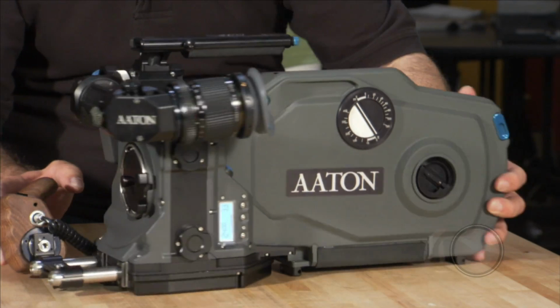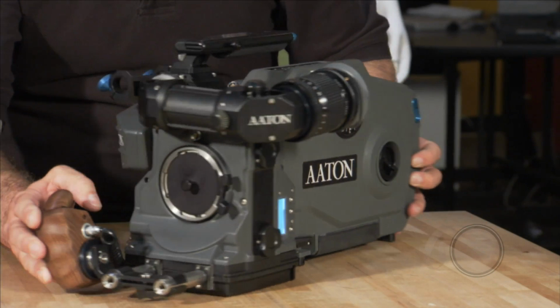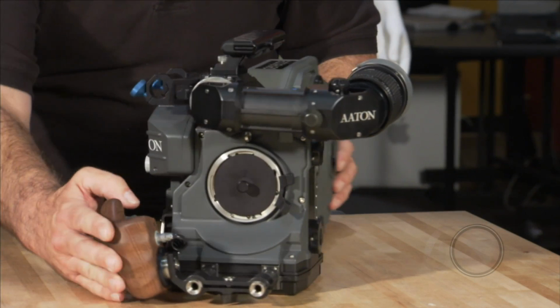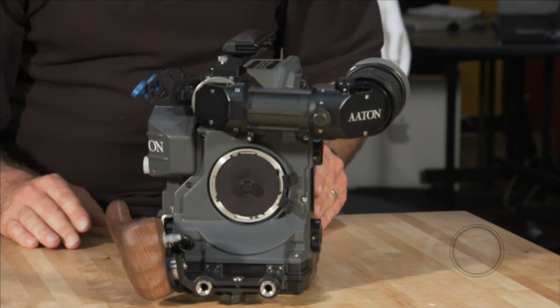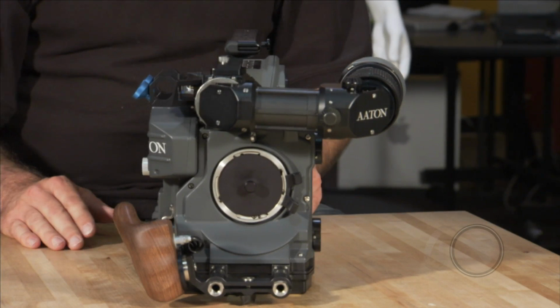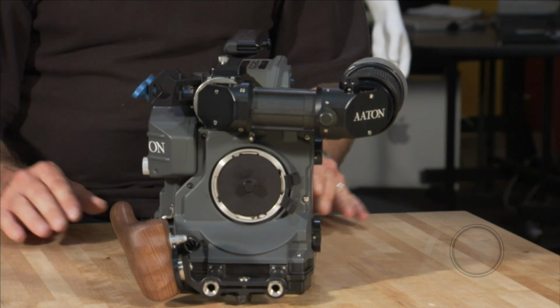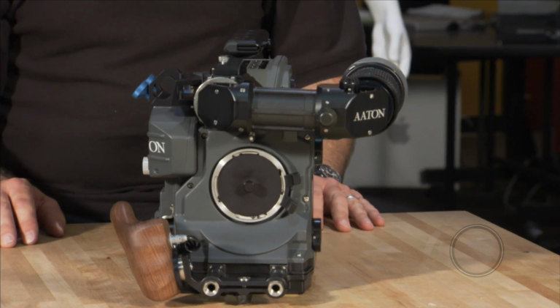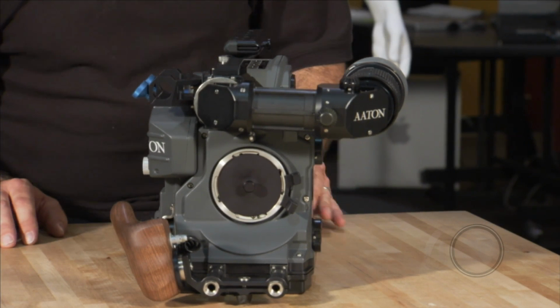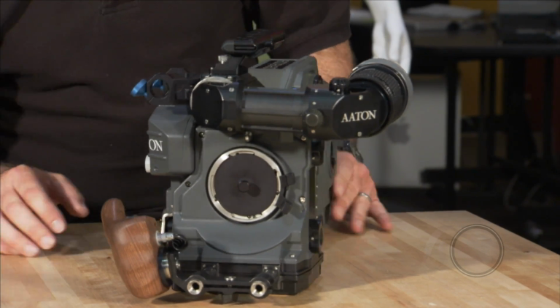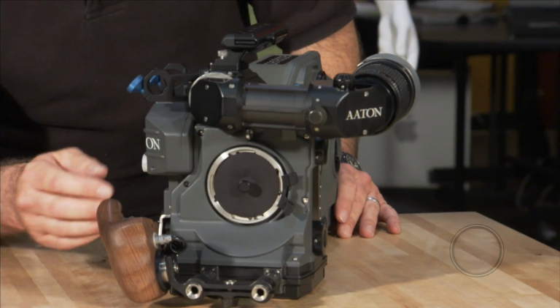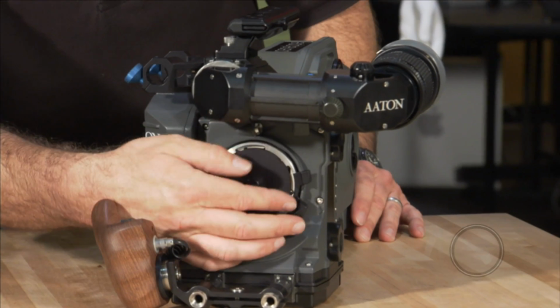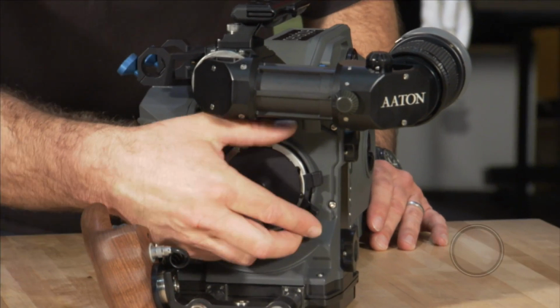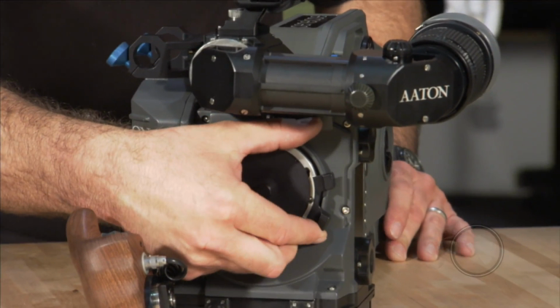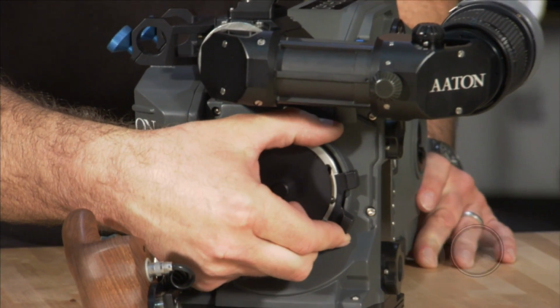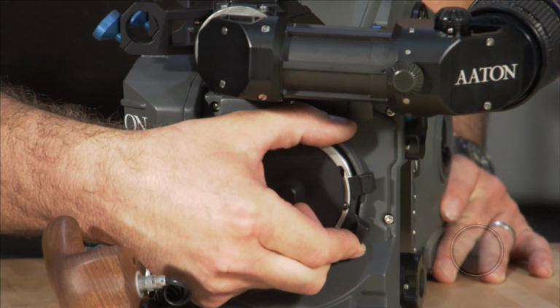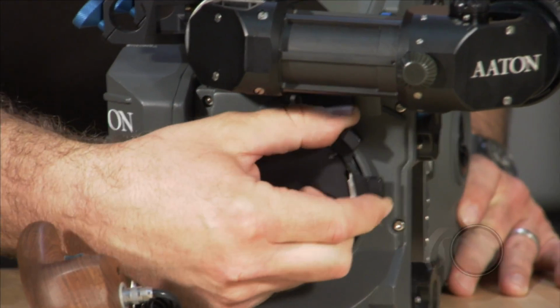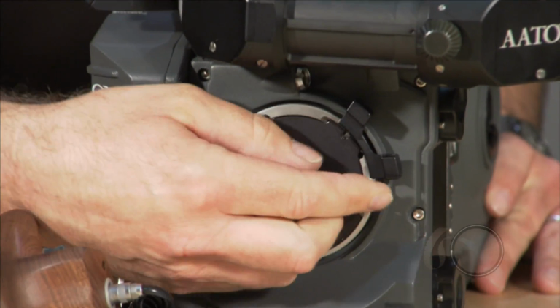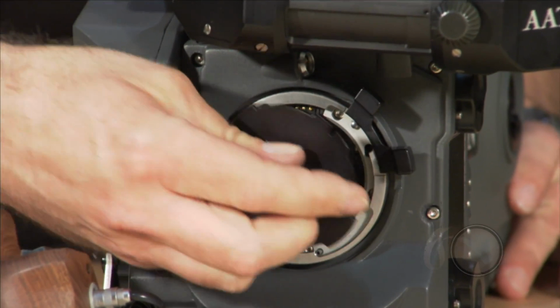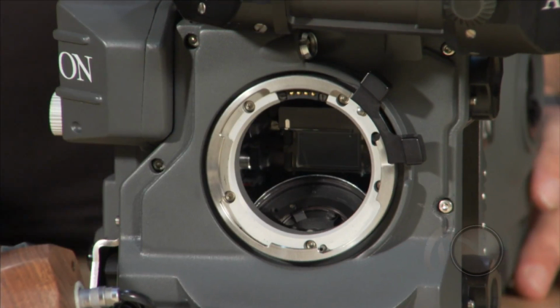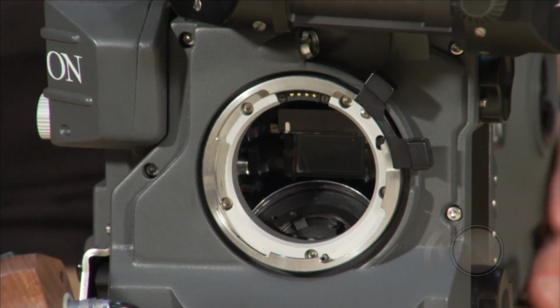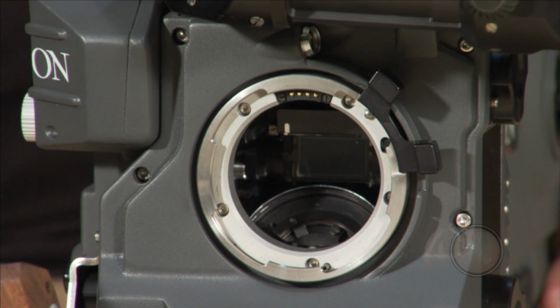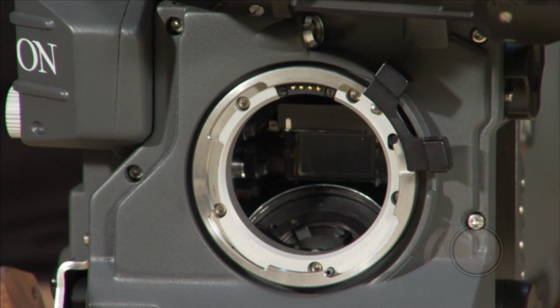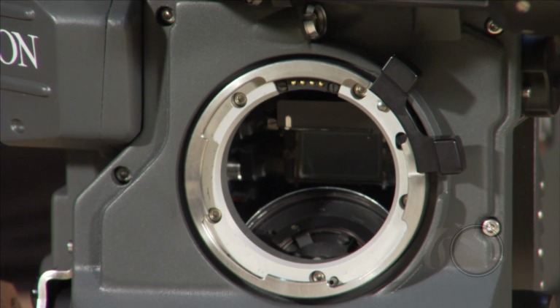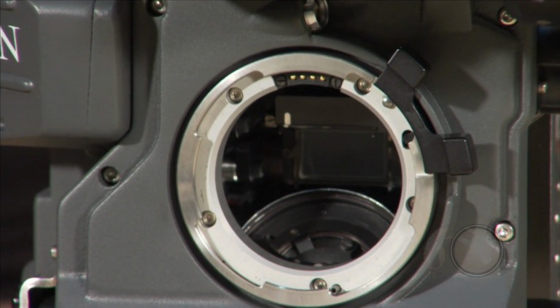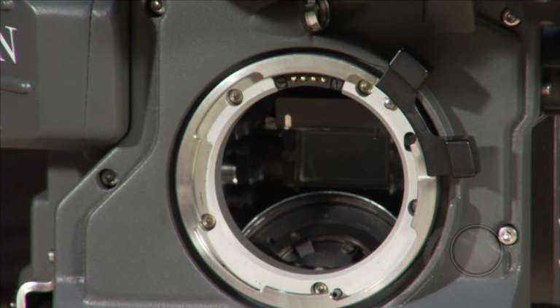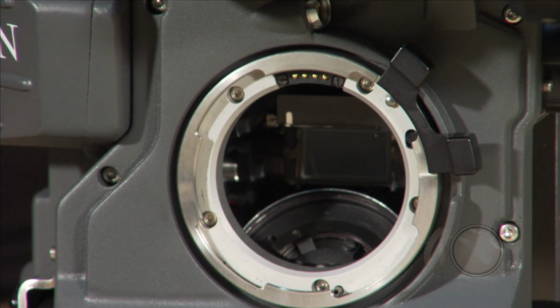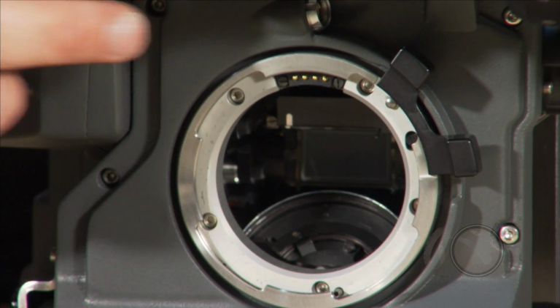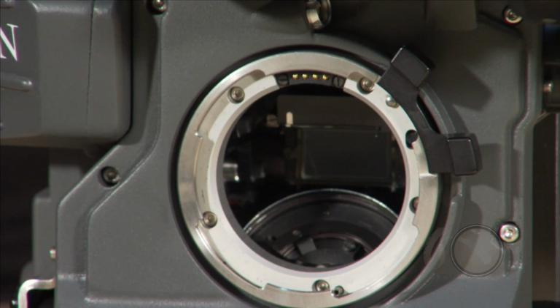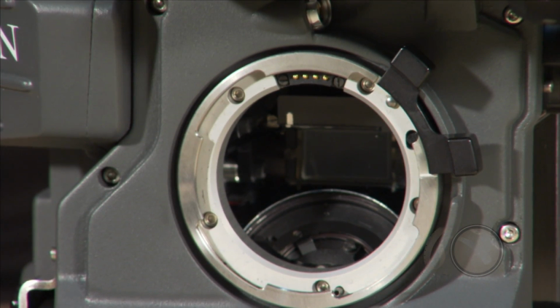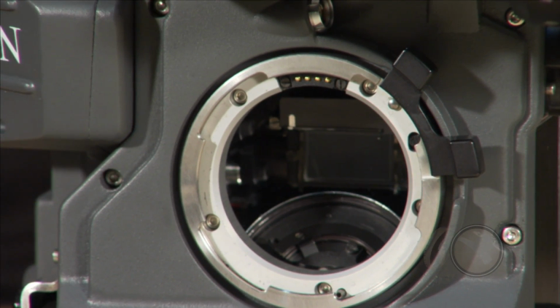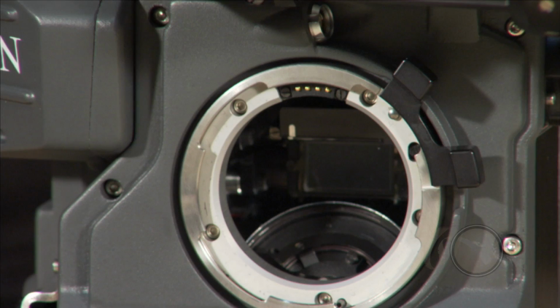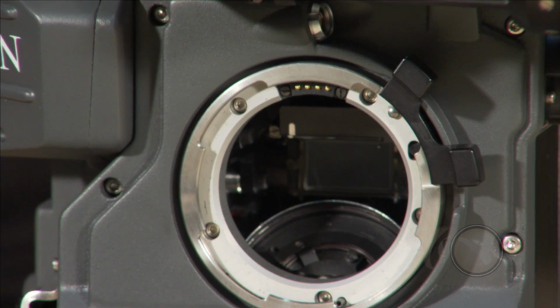Looking at the front of the camera, we have a PL lens mount. We can also exchange this for a Panavision mount, and you'll also notice that at the top it has an LDS, or lens data system, connector.